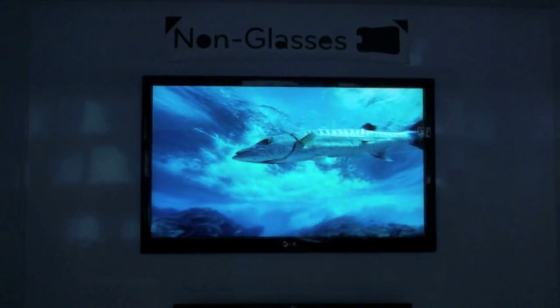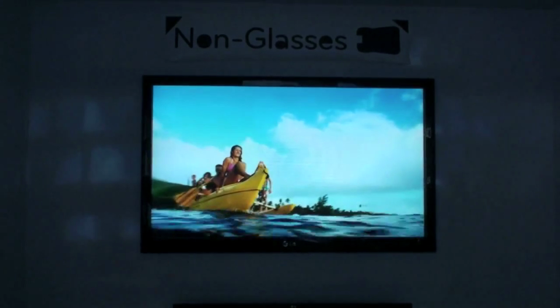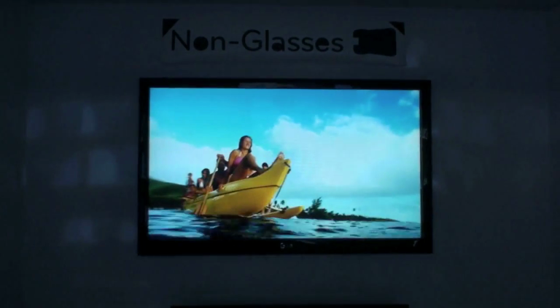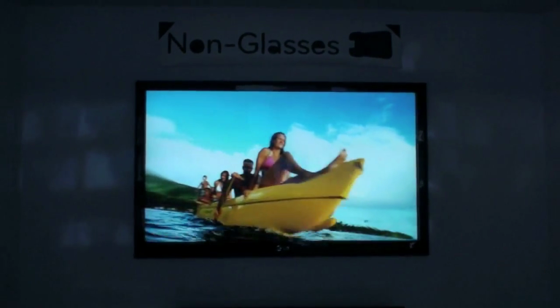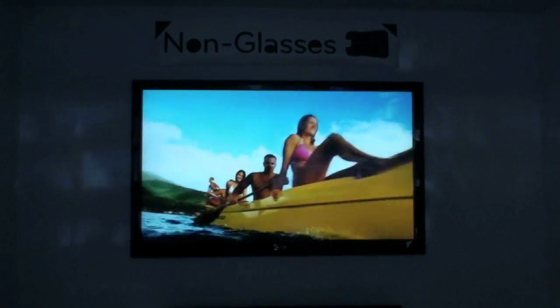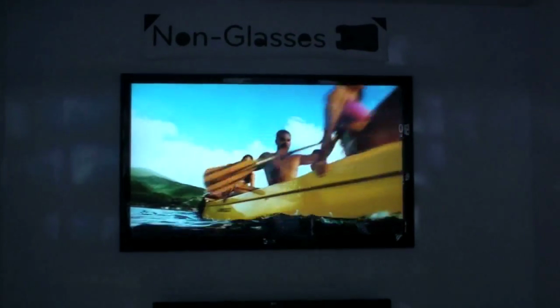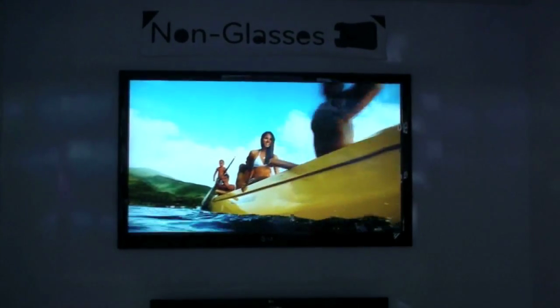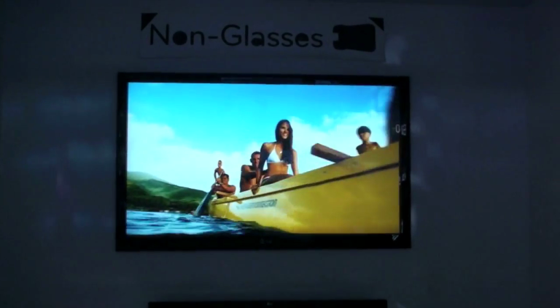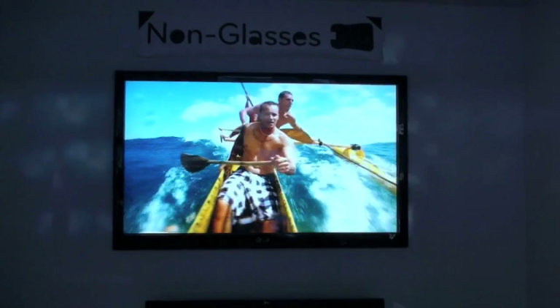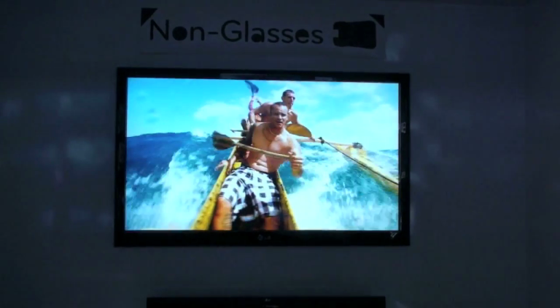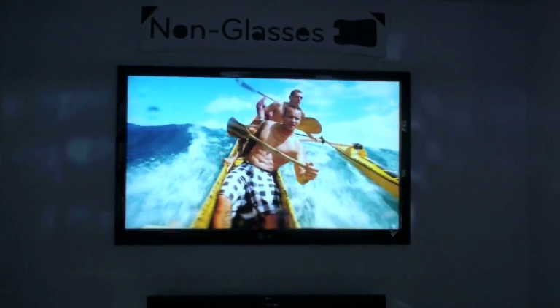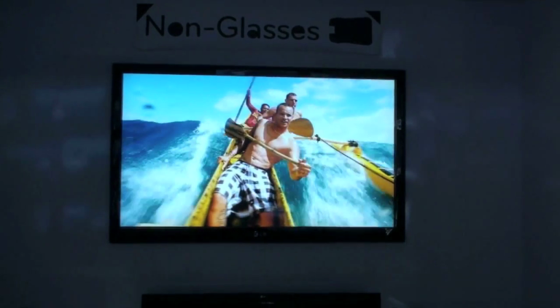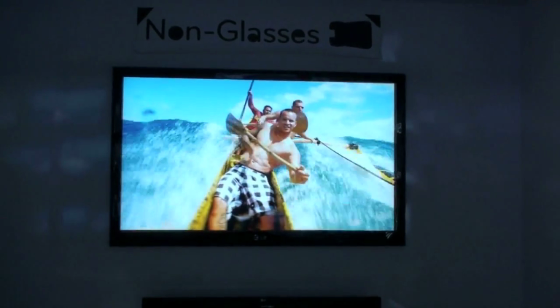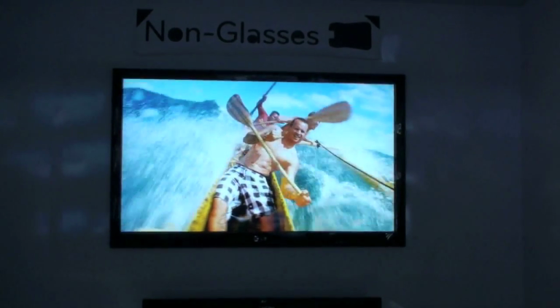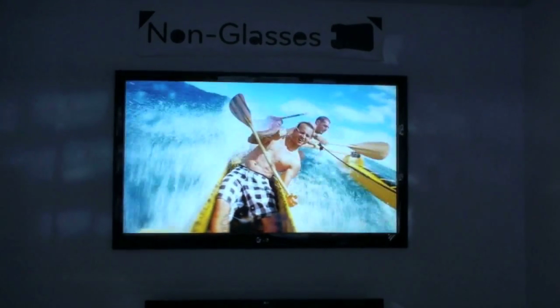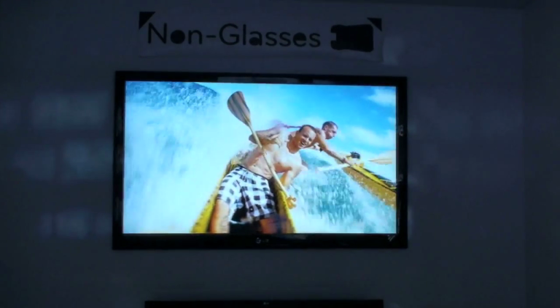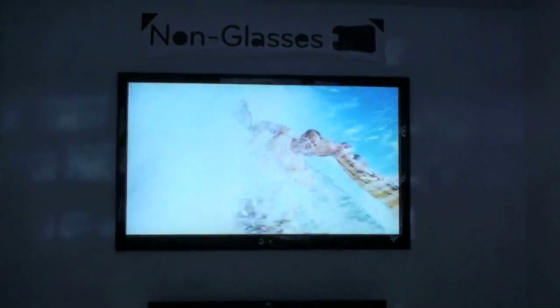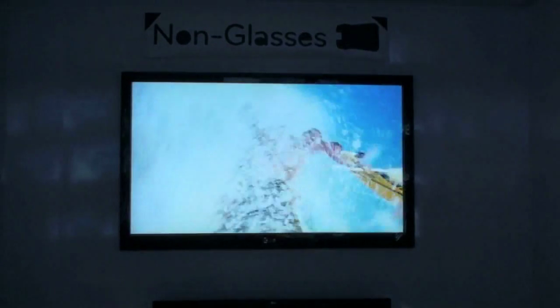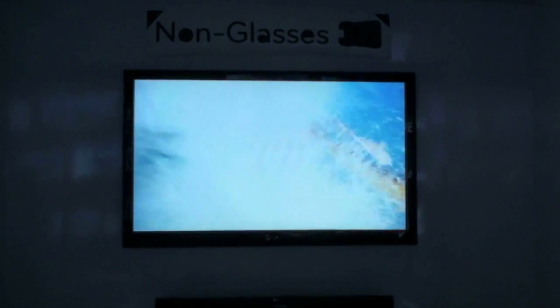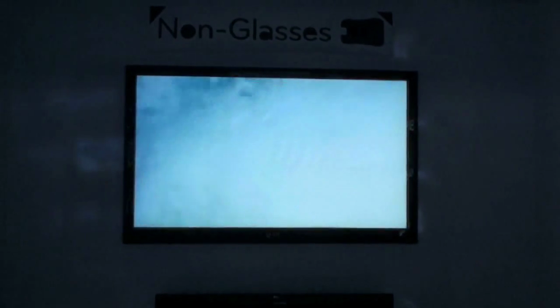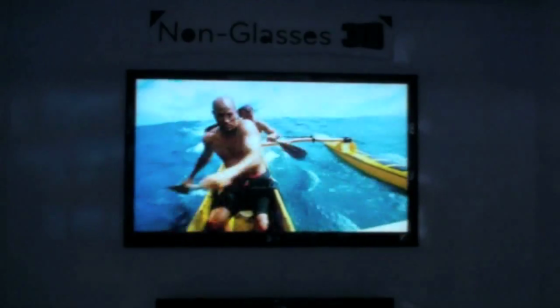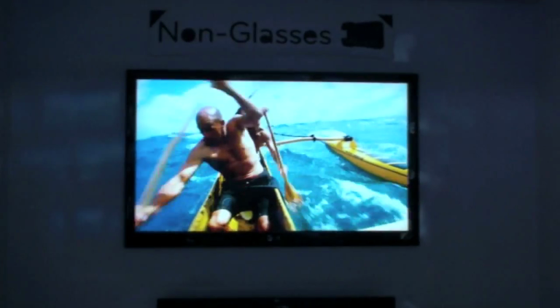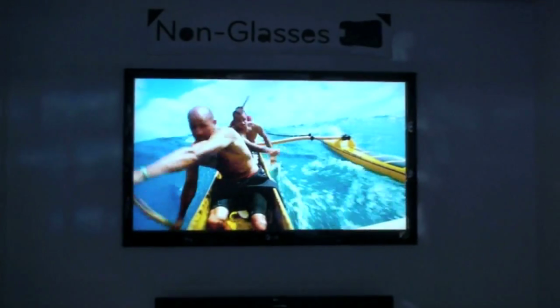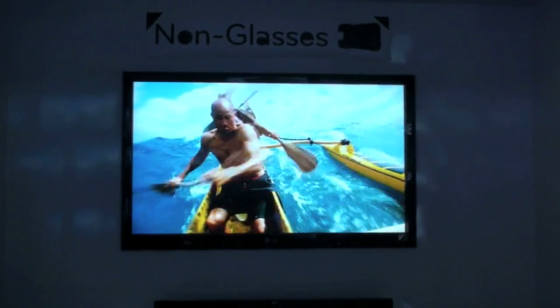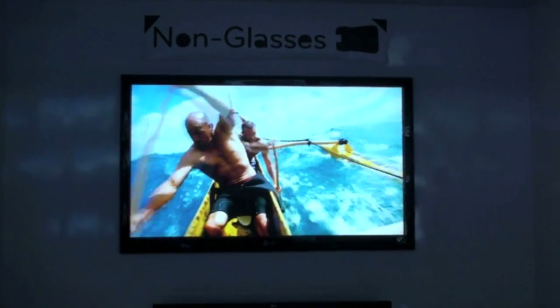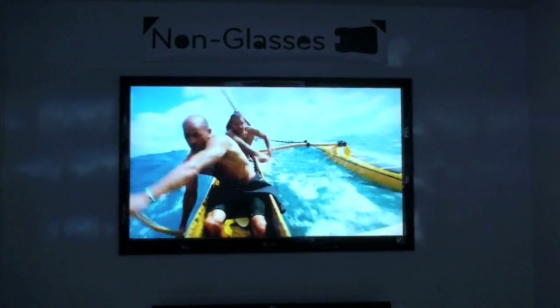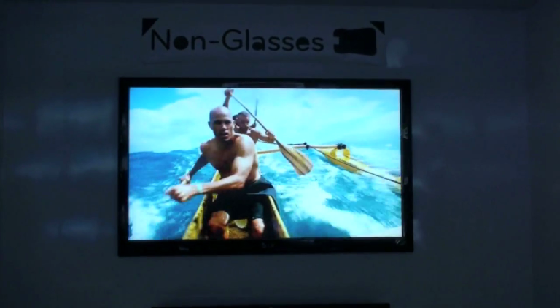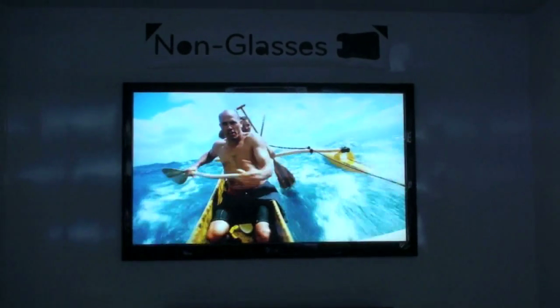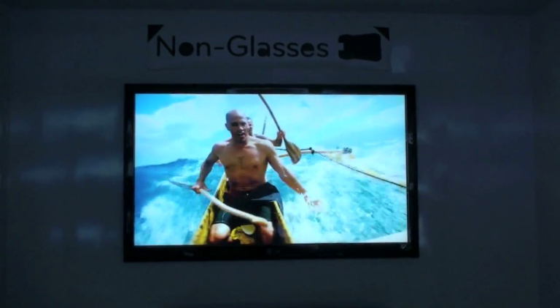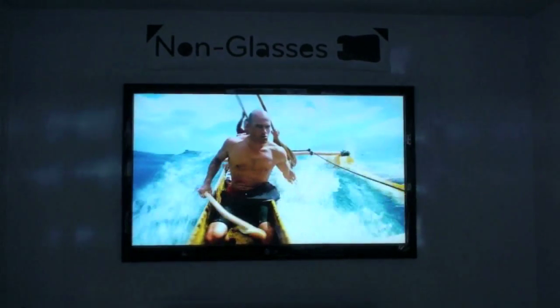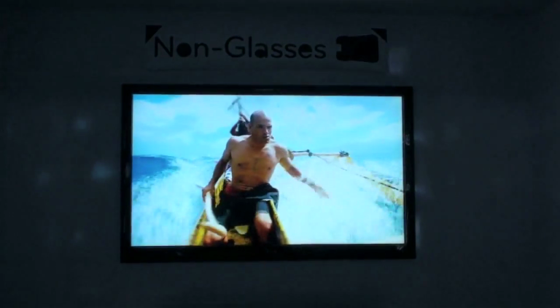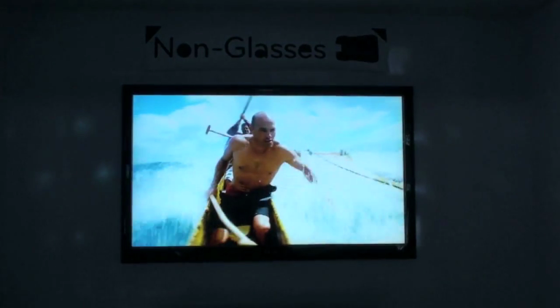For those of you that are afraid of looking silly, or who wear prescription glasses and don't want to put something over them, or just find glasses uncomfortable — definitely look for non-glasses 3D TV coming soon.